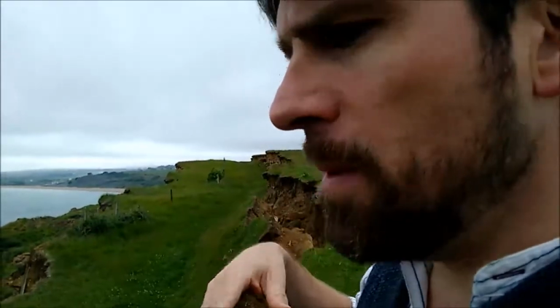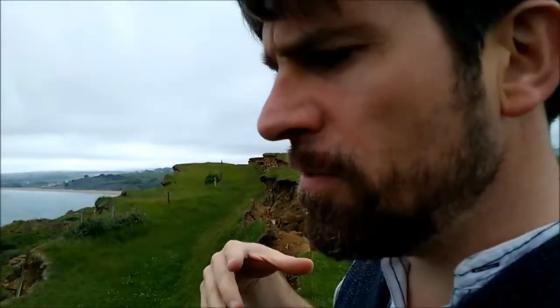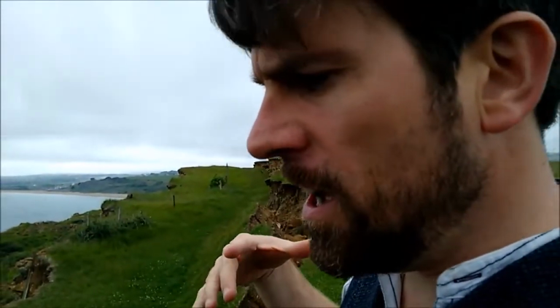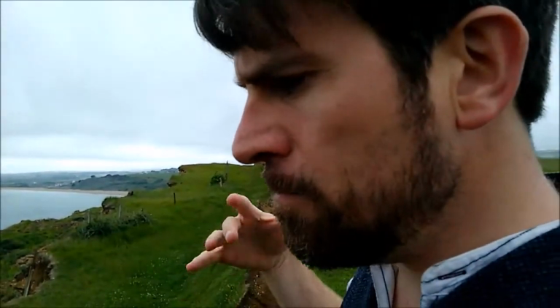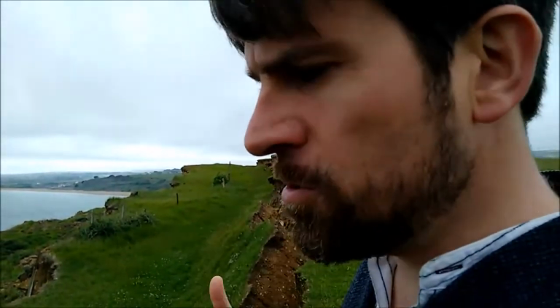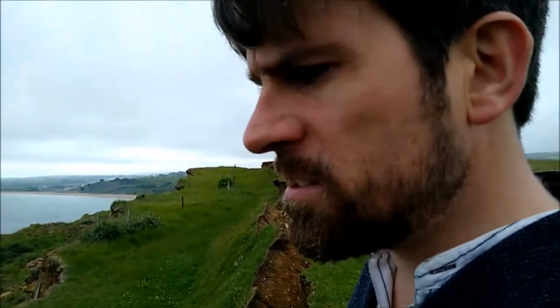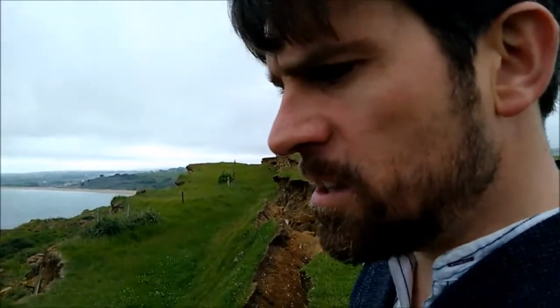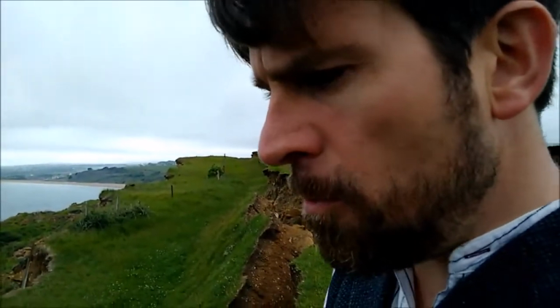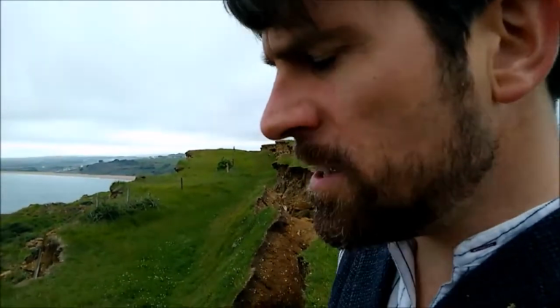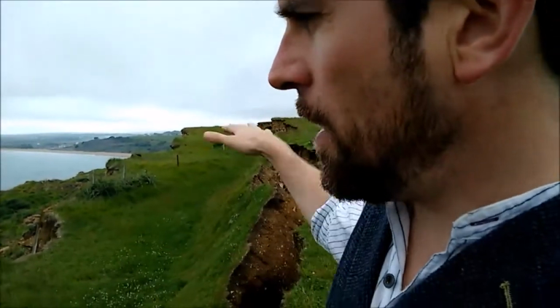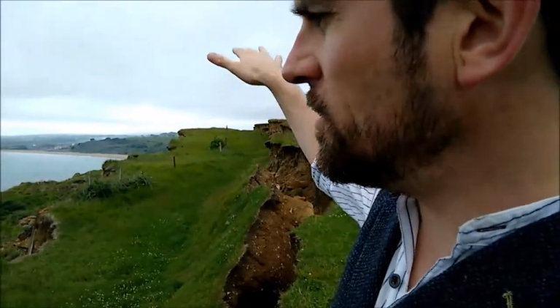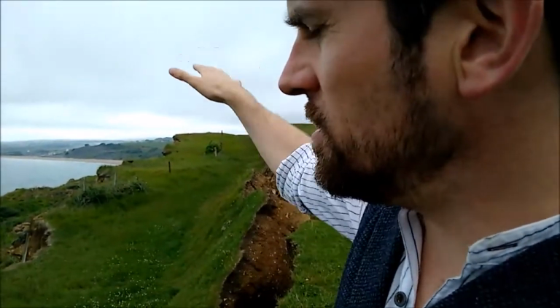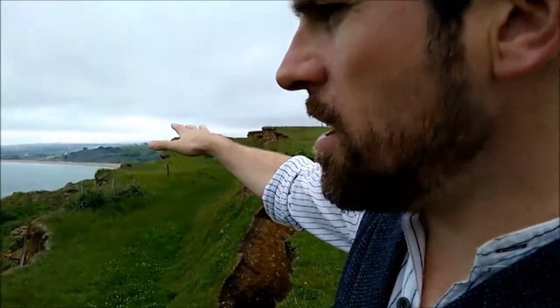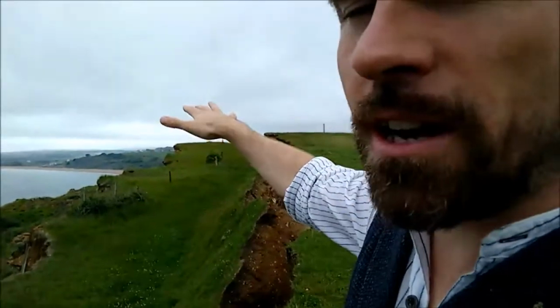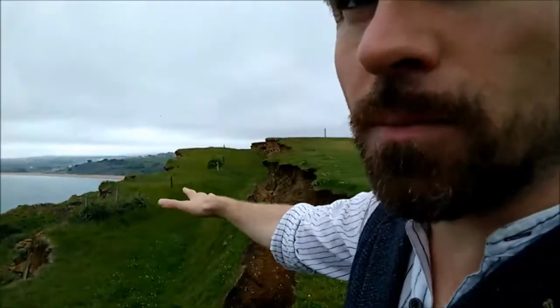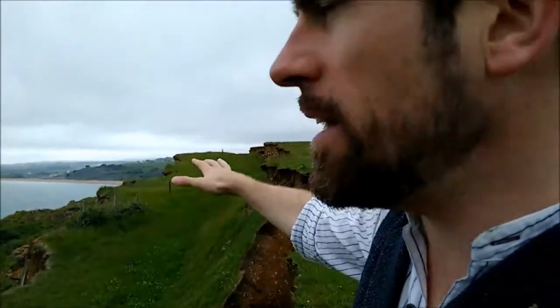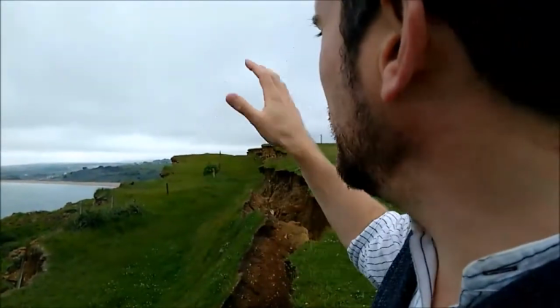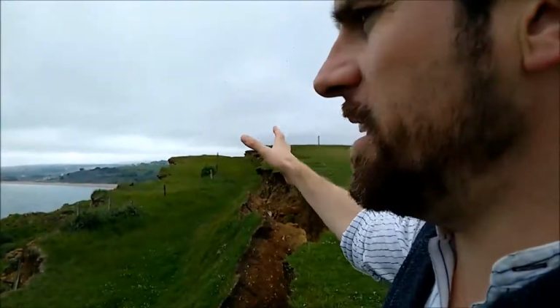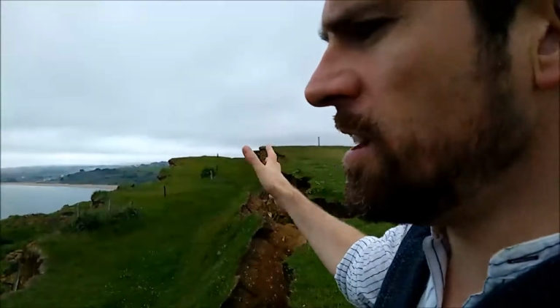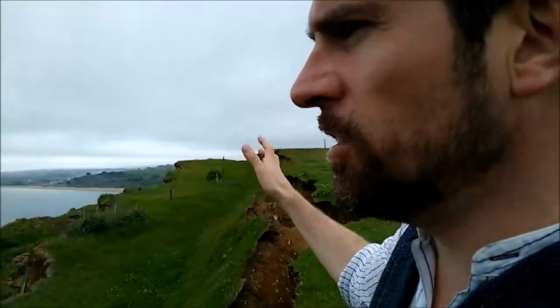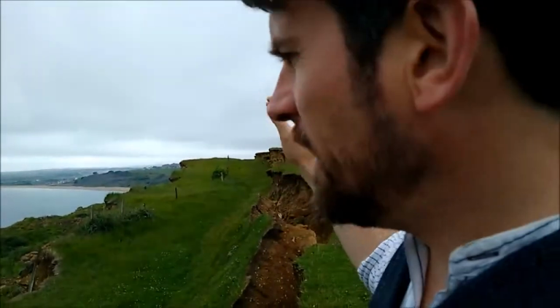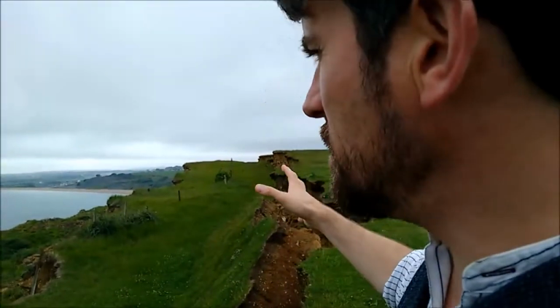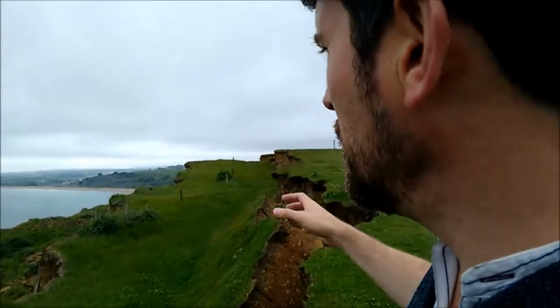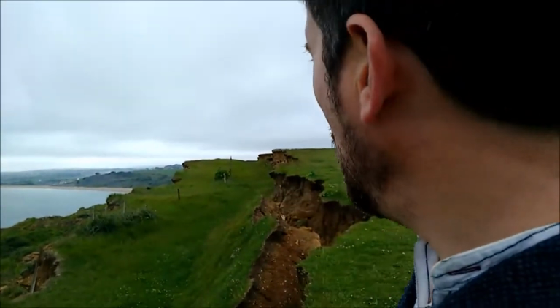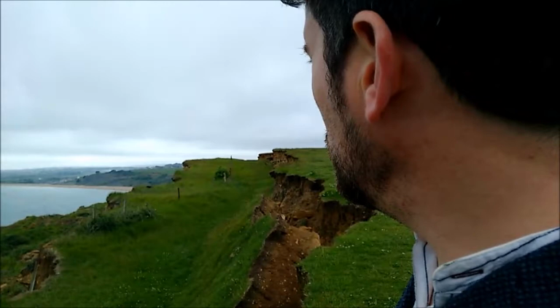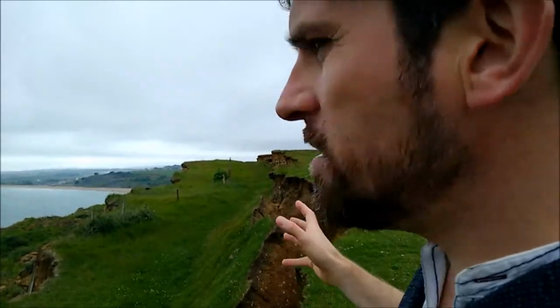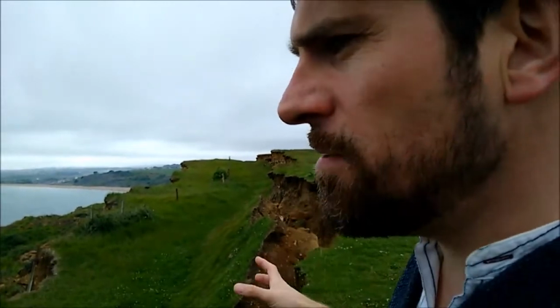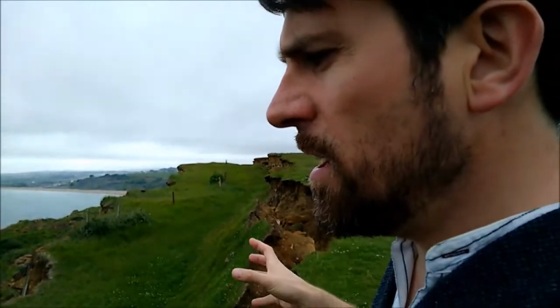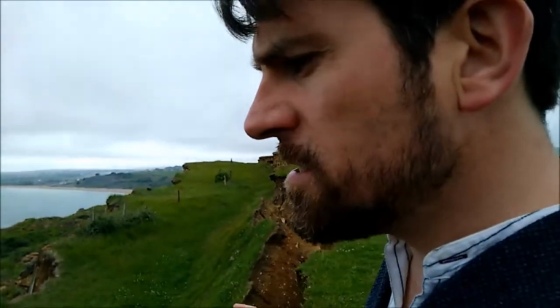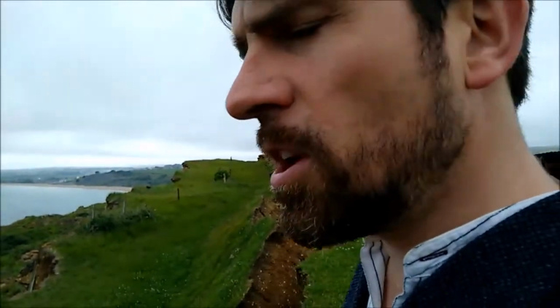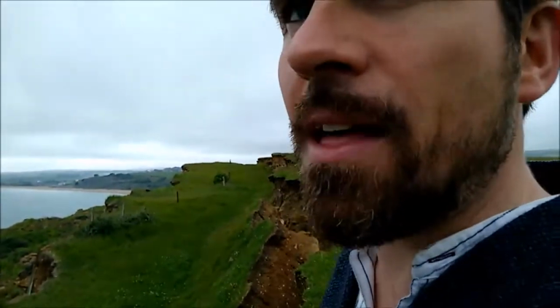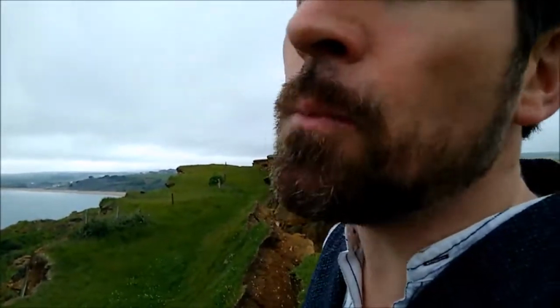Over months and weeks it slowly opened, and the land on the seaward side of the crack has dropped away in this fantastic rotational landslide. It's one of the most active landslides on the coast at the moment.